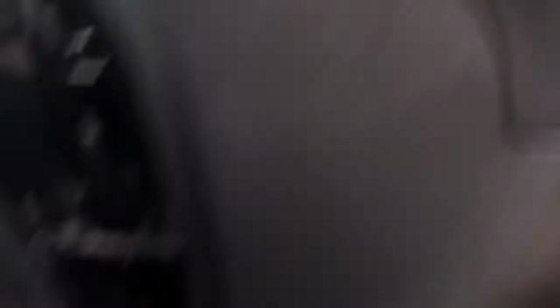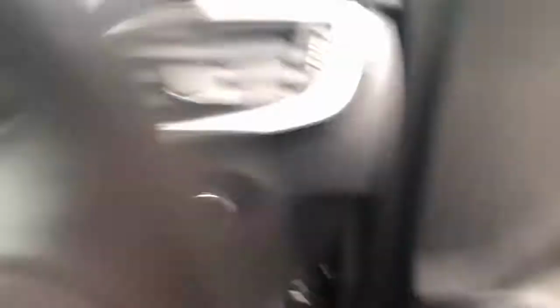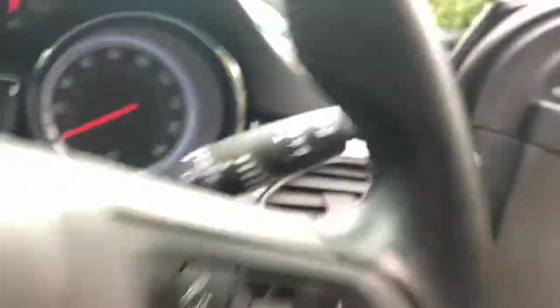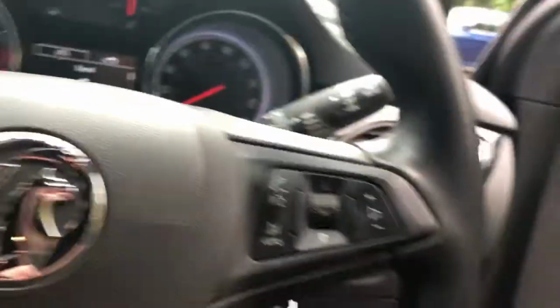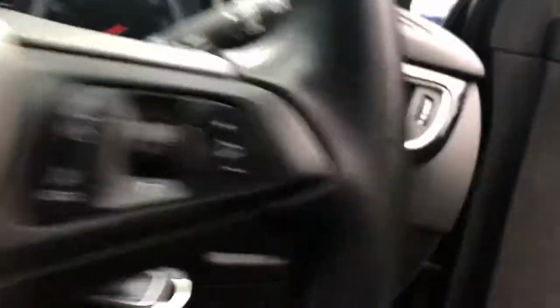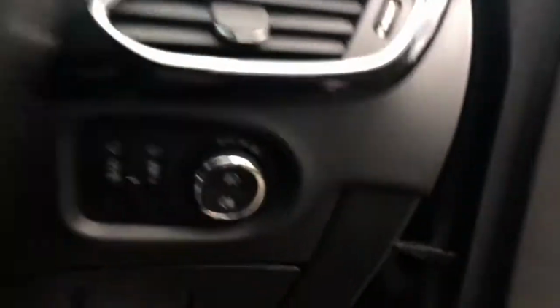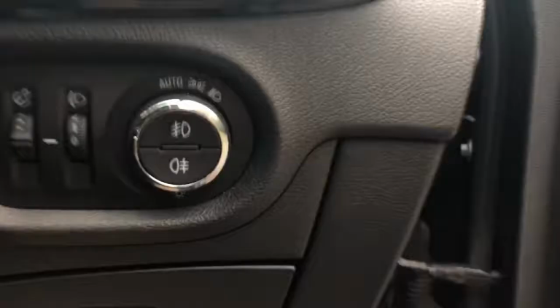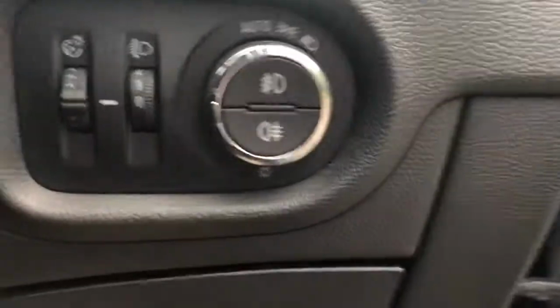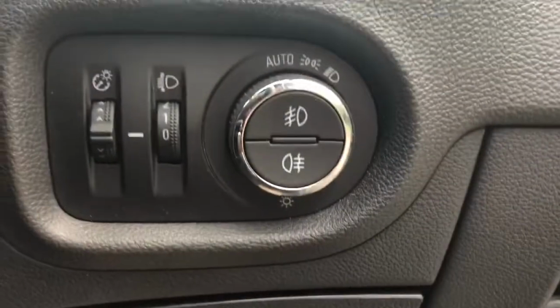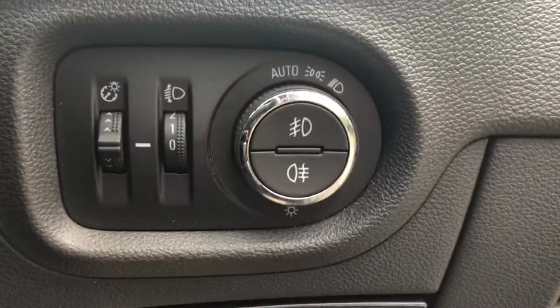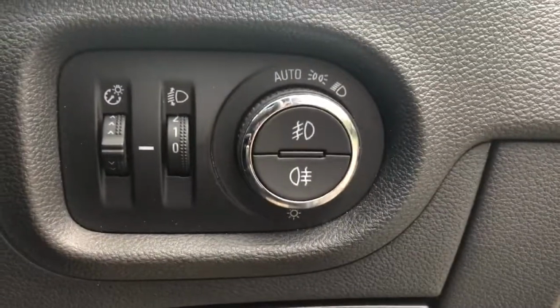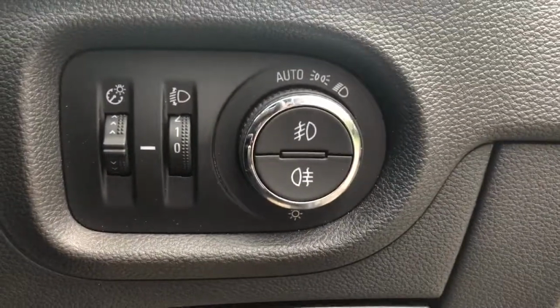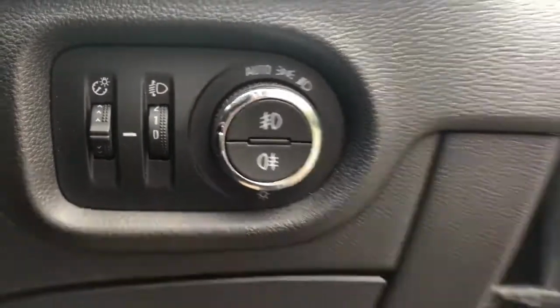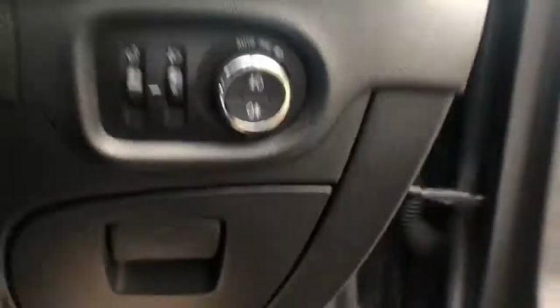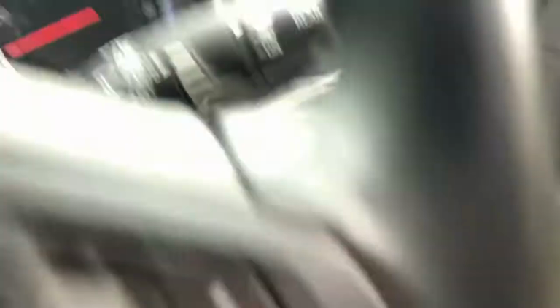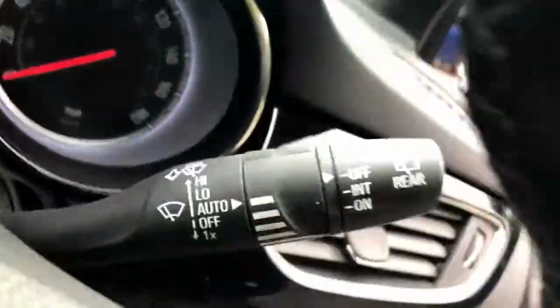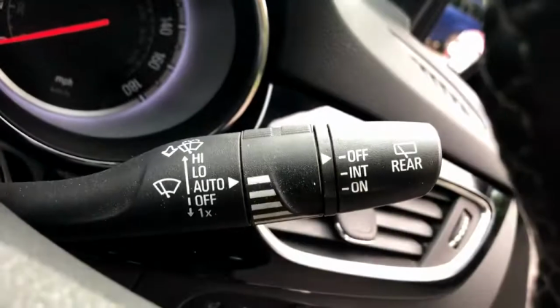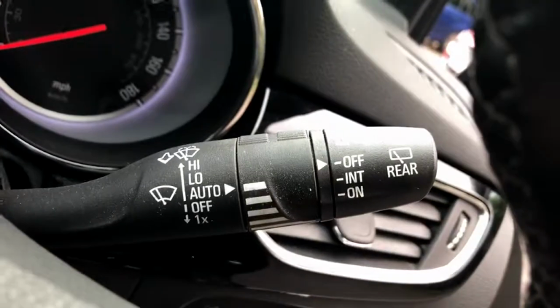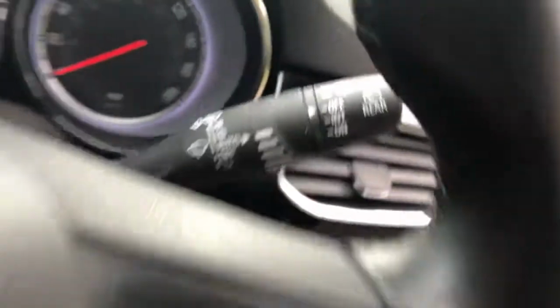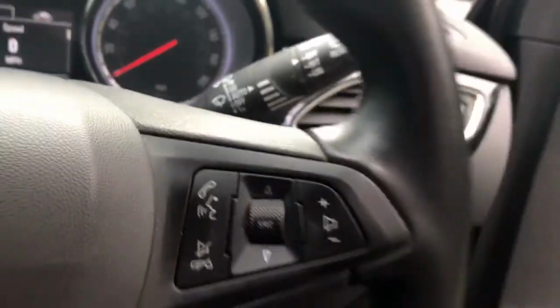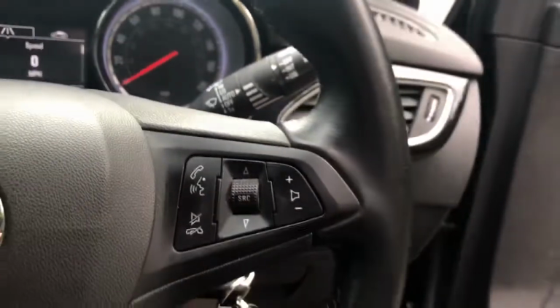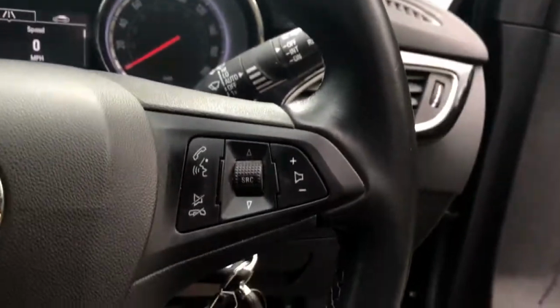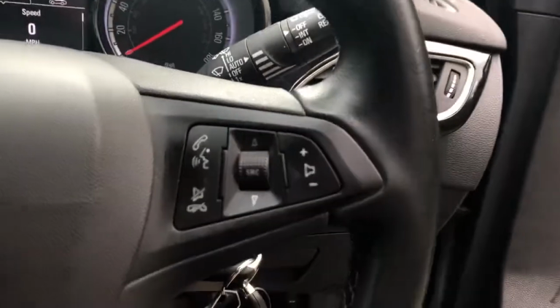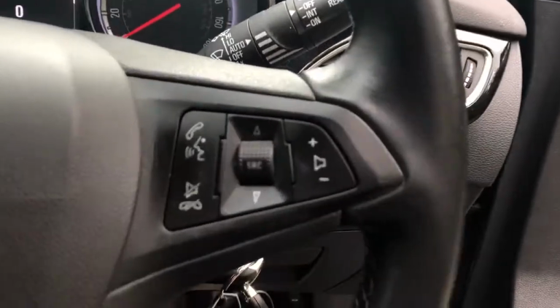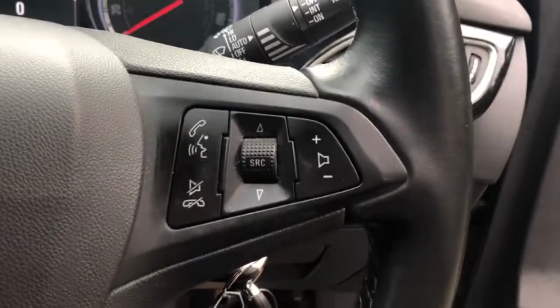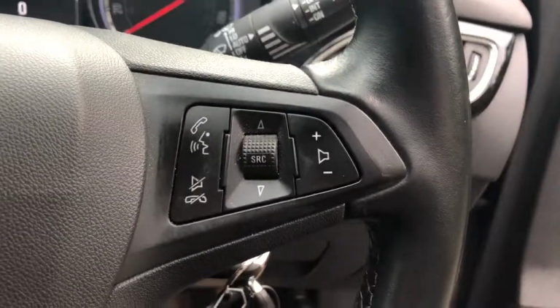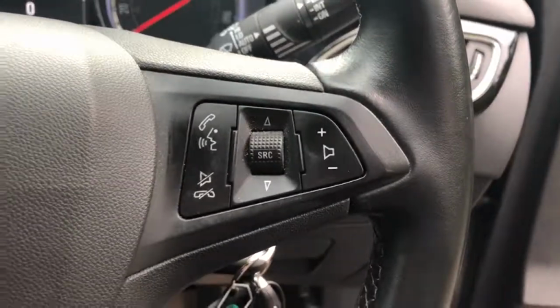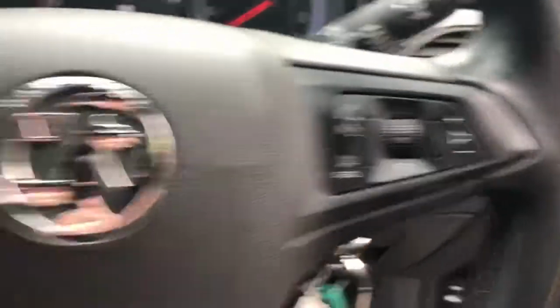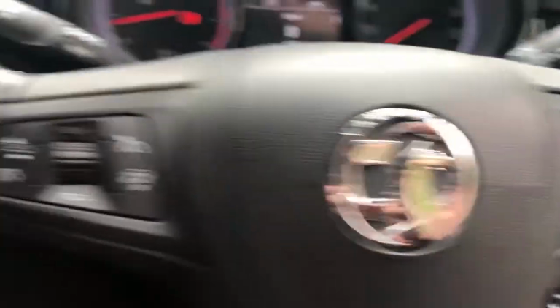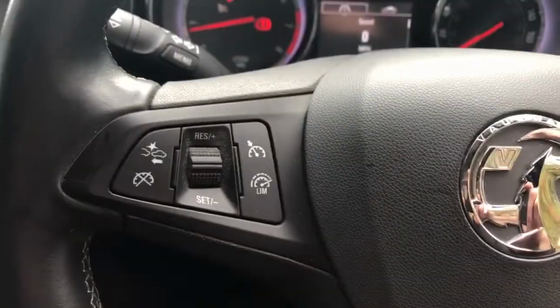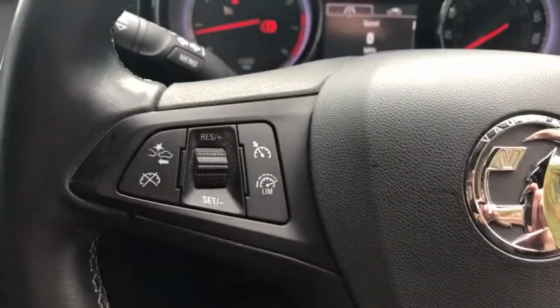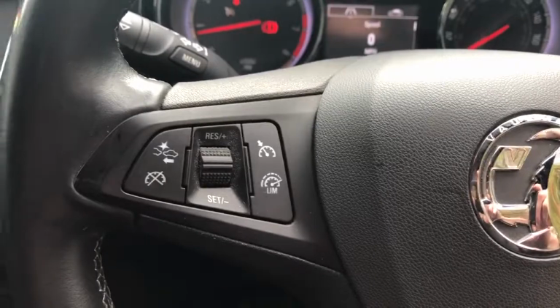Automatic lights, automatic wipers, and steering wheel controls for Bluetooth, radio, cruise control, and speed limiter.